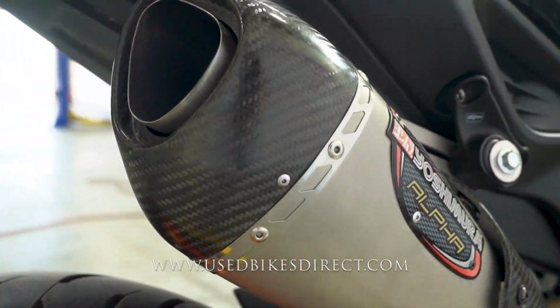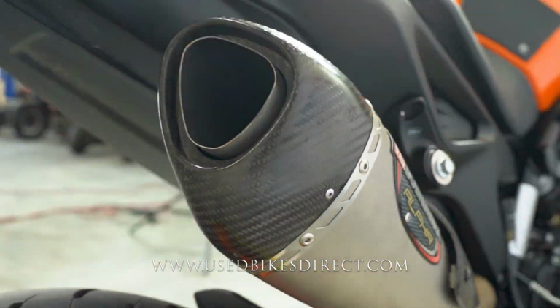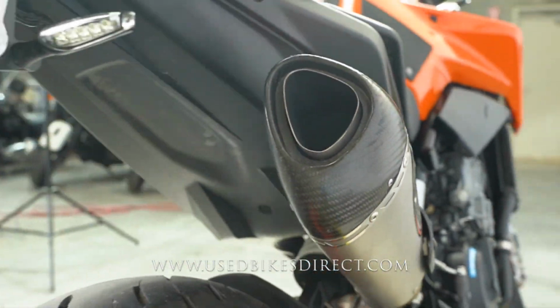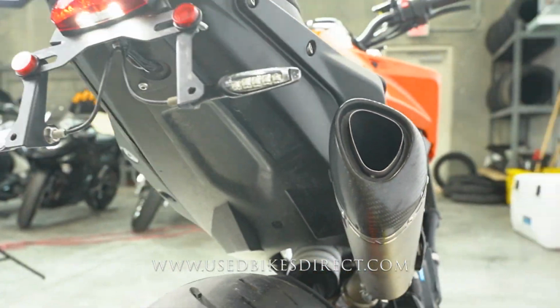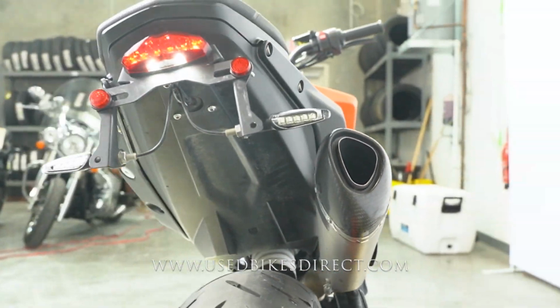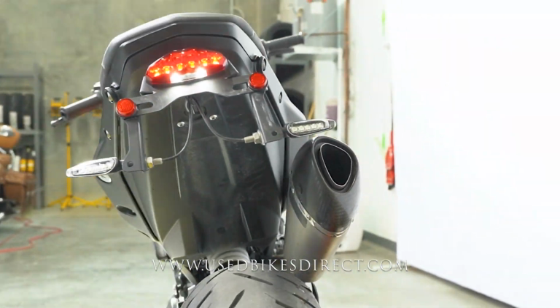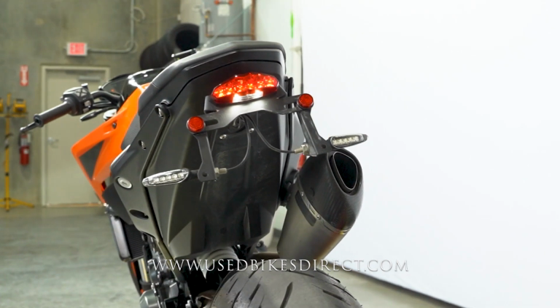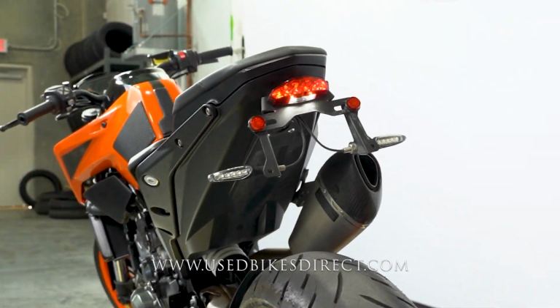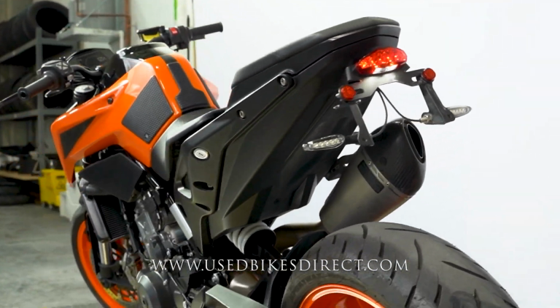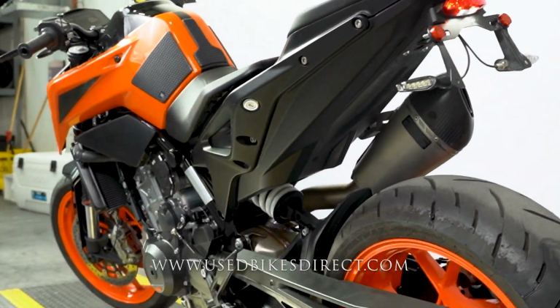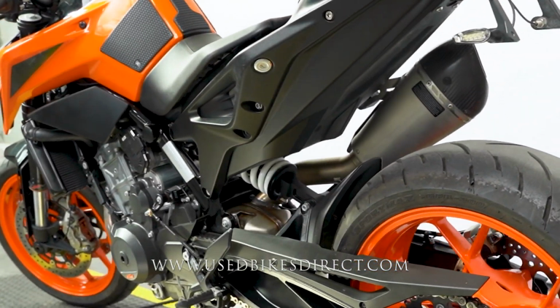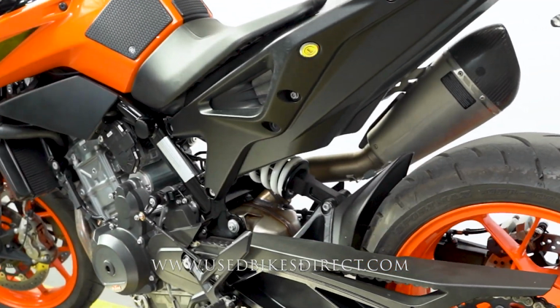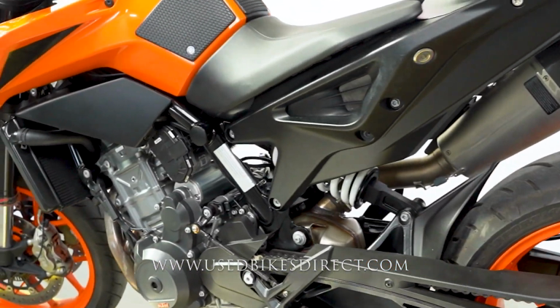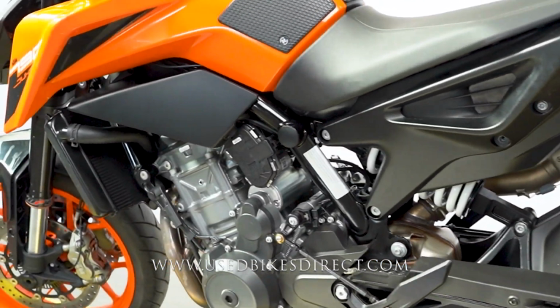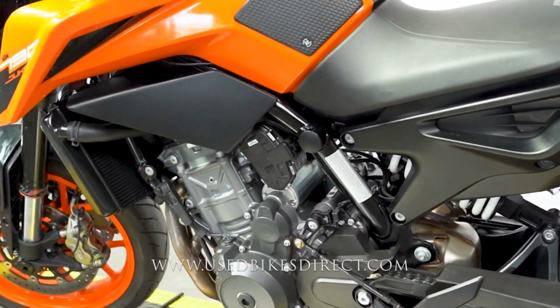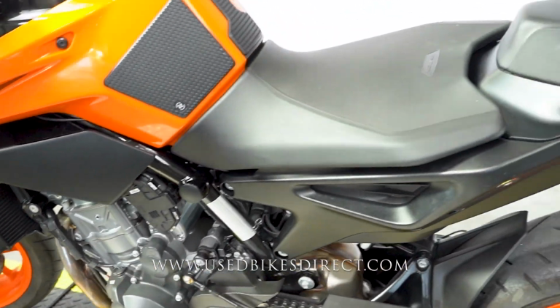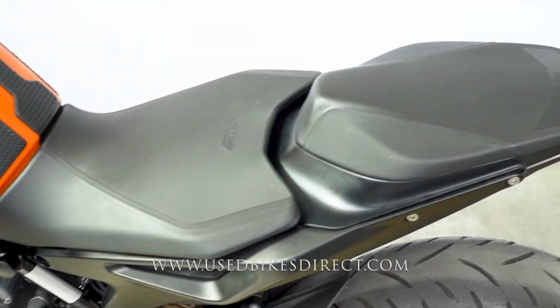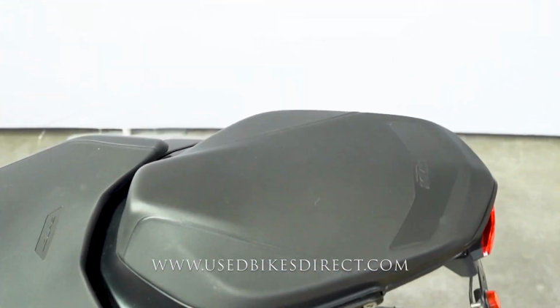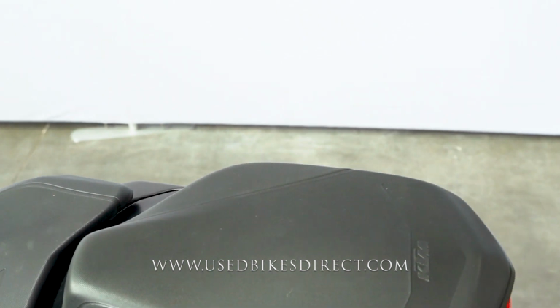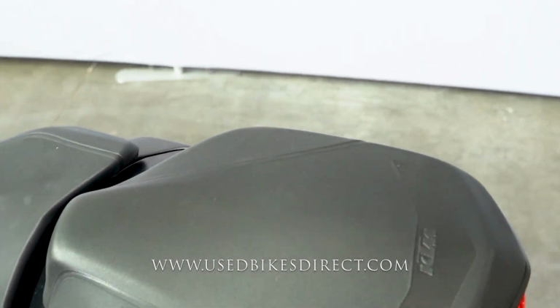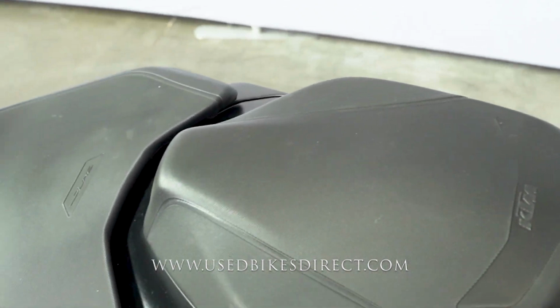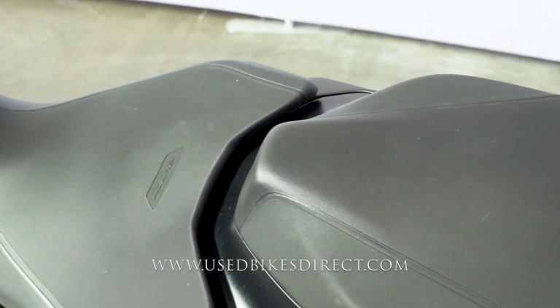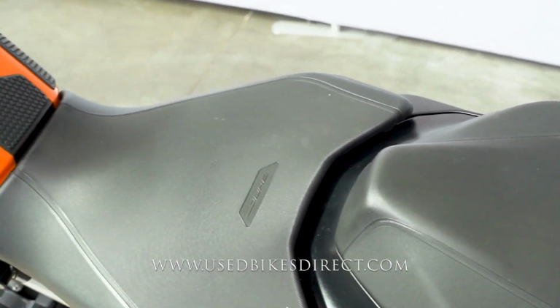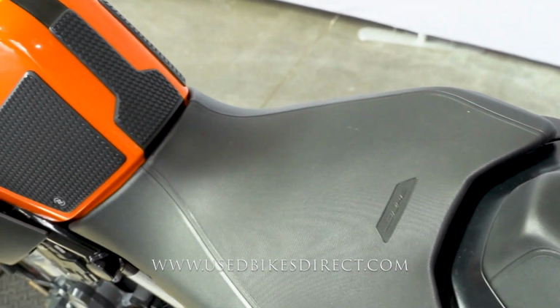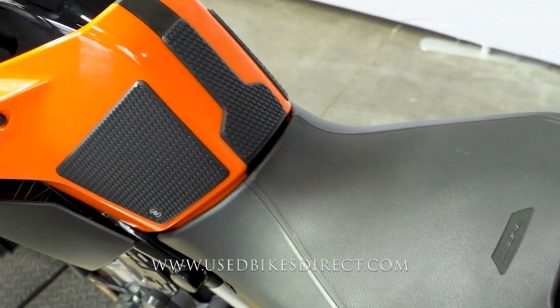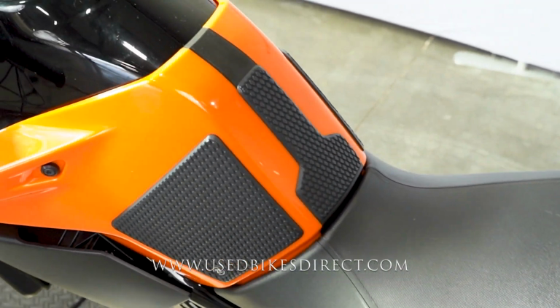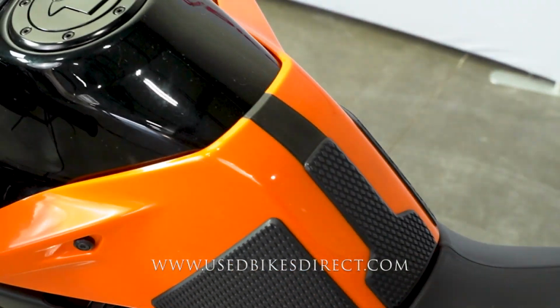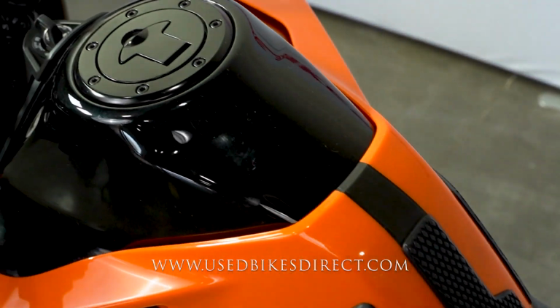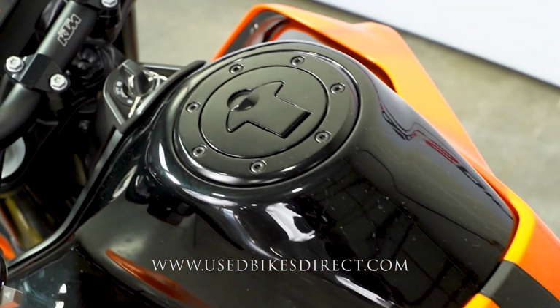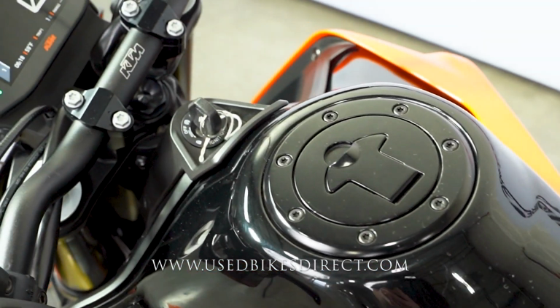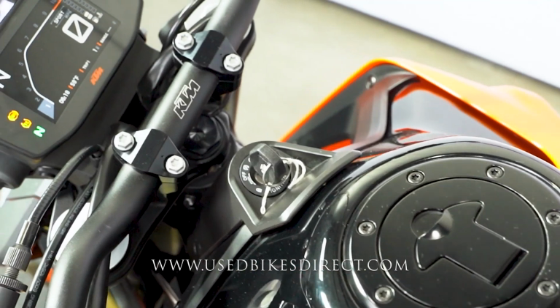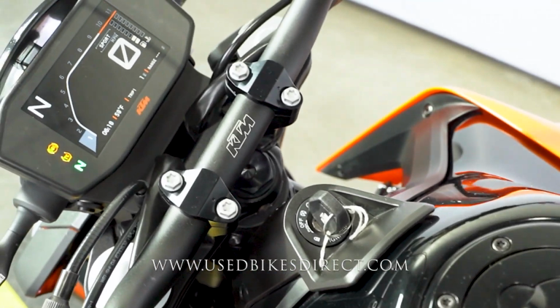So like I said, this is a 2020 model KTM 790 Duke. It's going to feature a KTM 799cc twin-cylinder engine, naturally paired up to a six-speed transmission. What we're checking out today has 4,001 miles on it and is in beautiful condition.